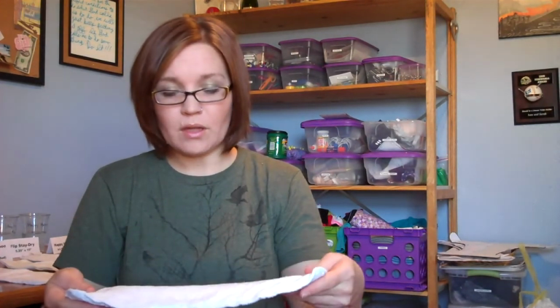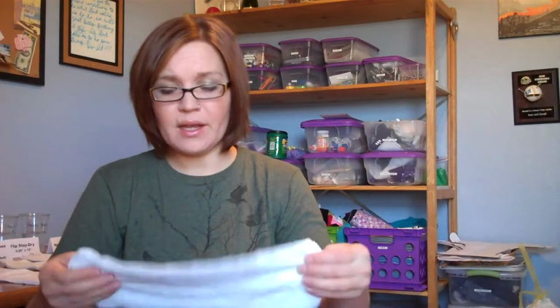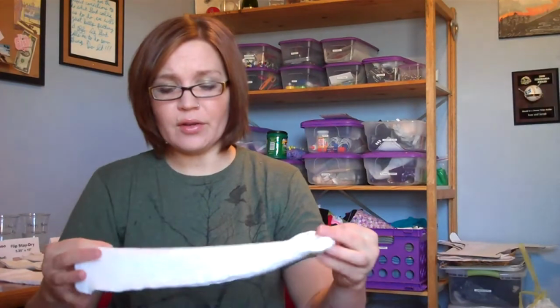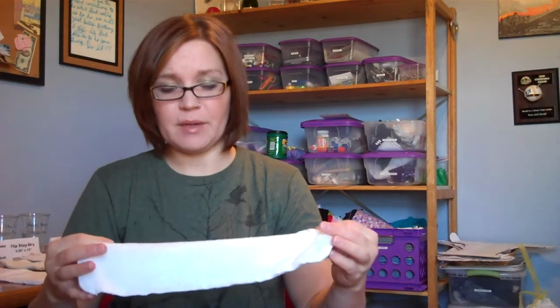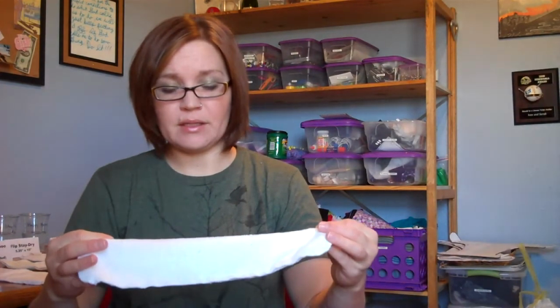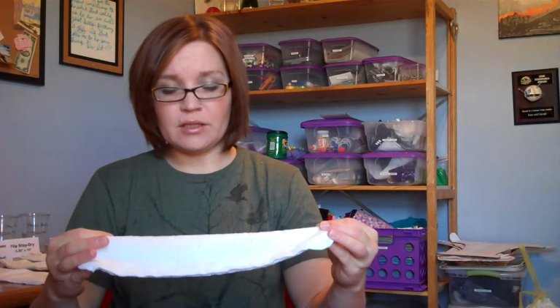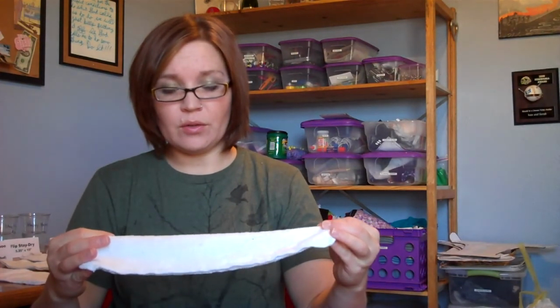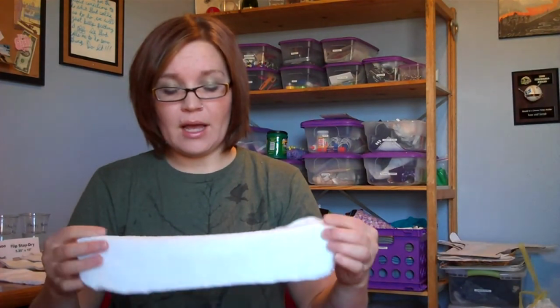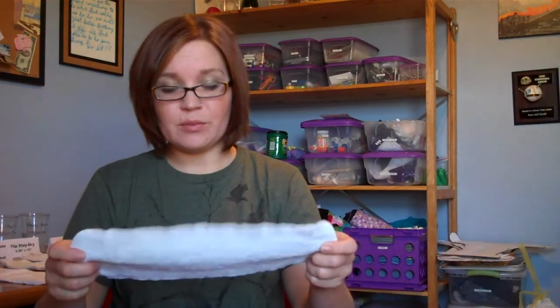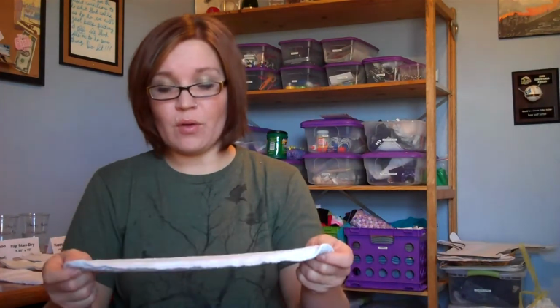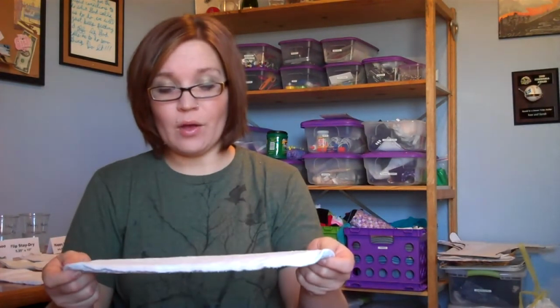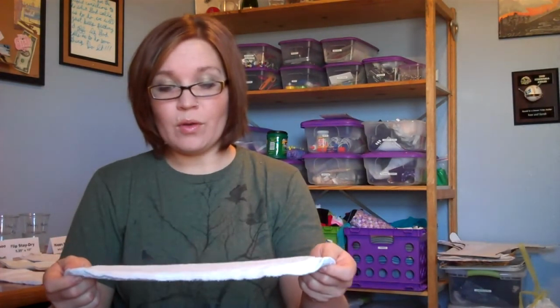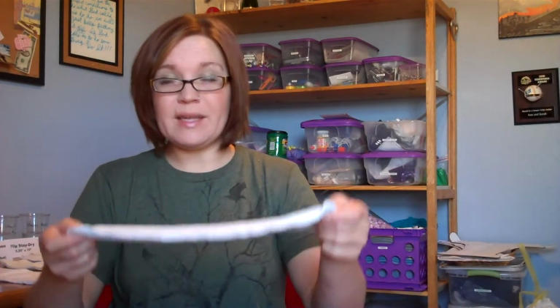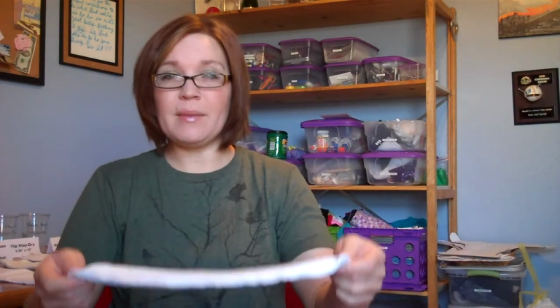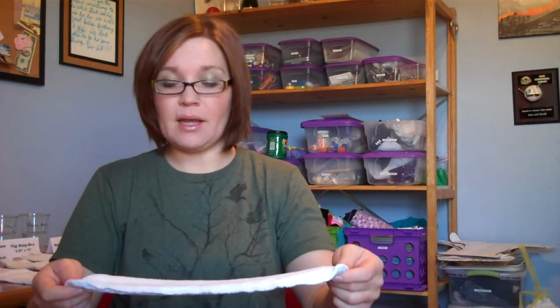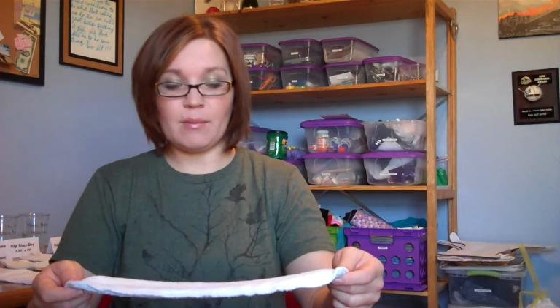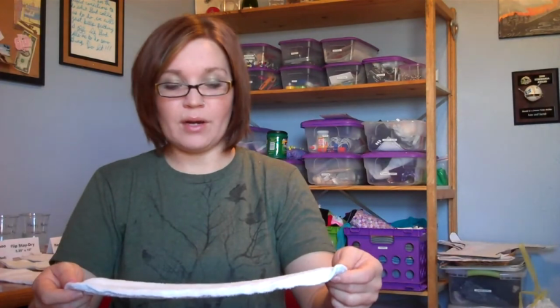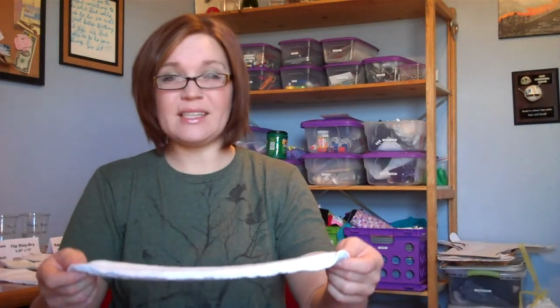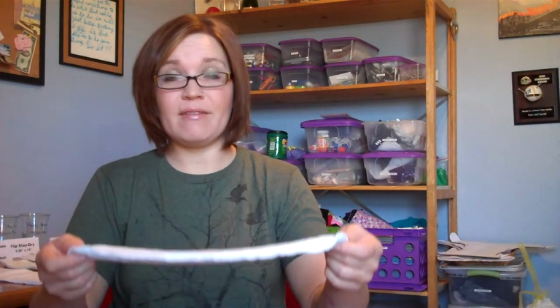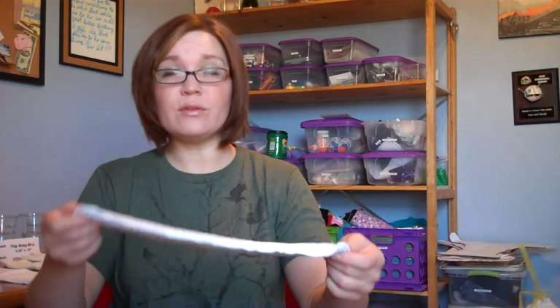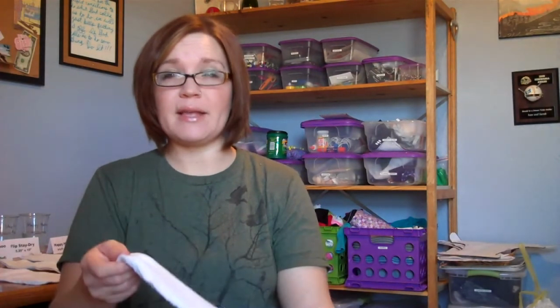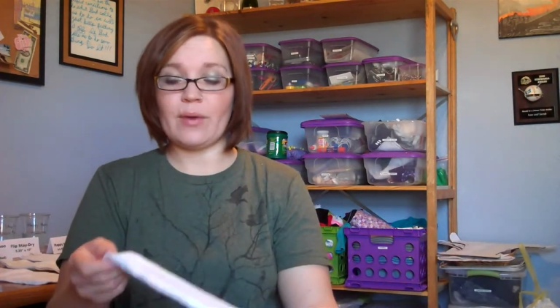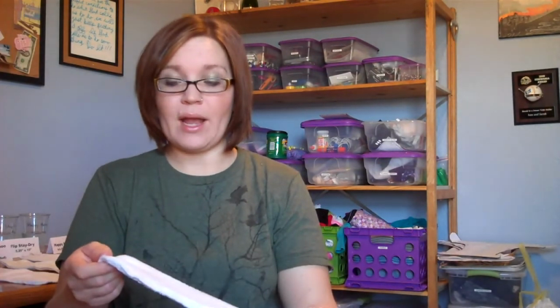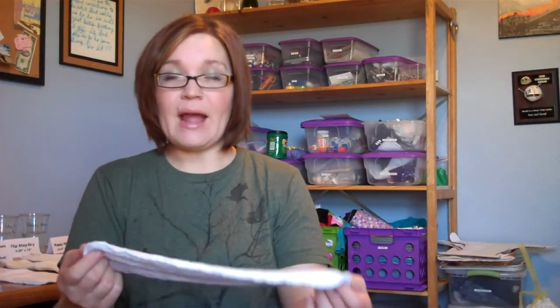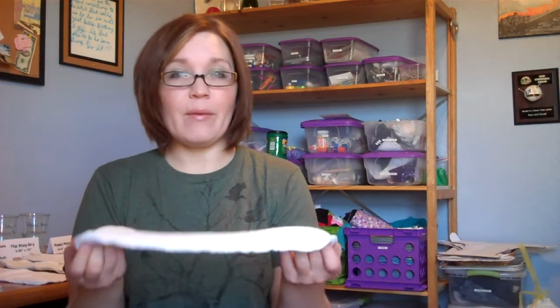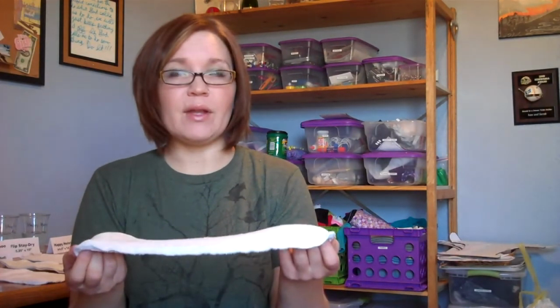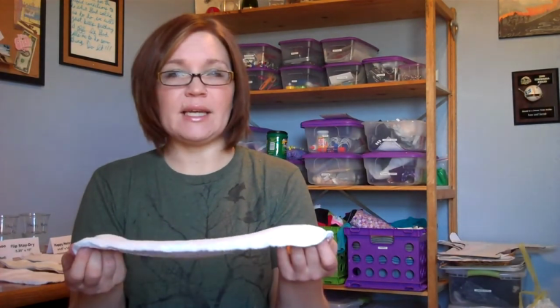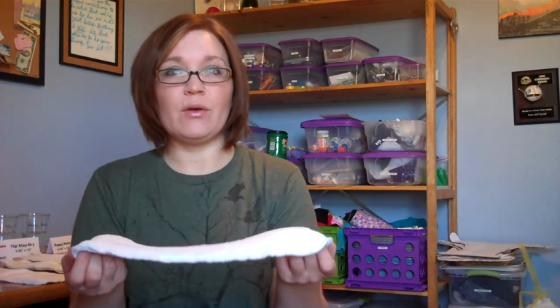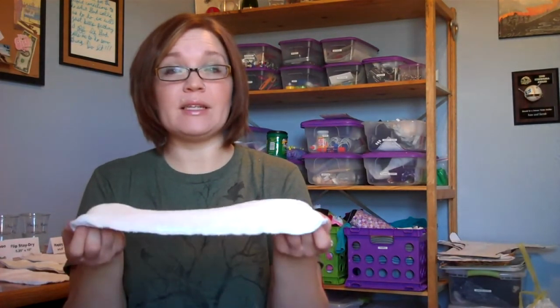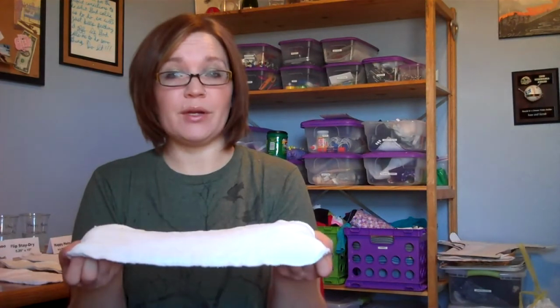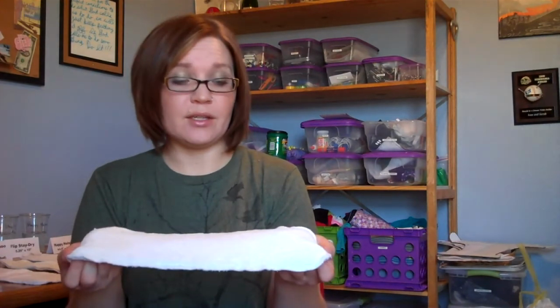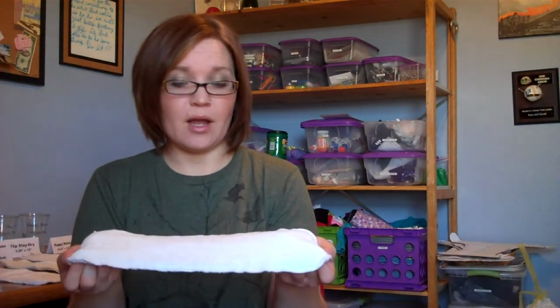So I think another good experiment to do just at home would be to set them in a tub of water and see if they float or if they sink right away. And that will give you an idea if you need to strip your inserts or not.